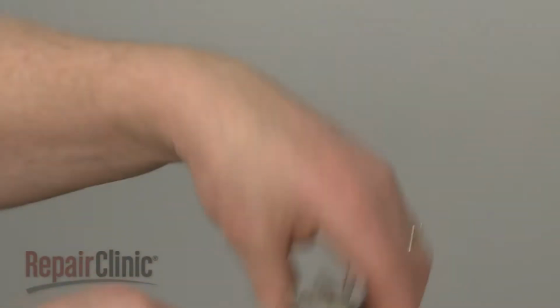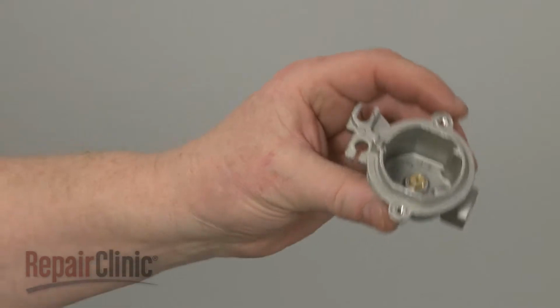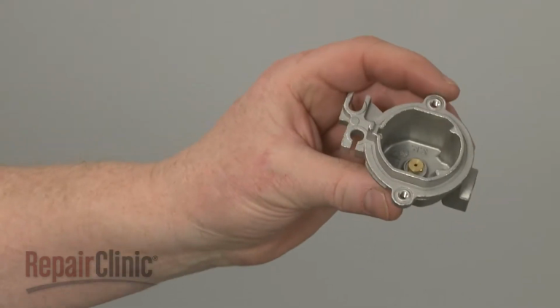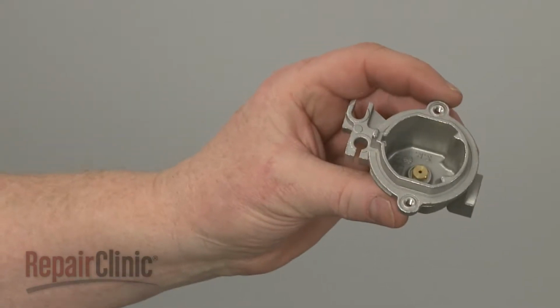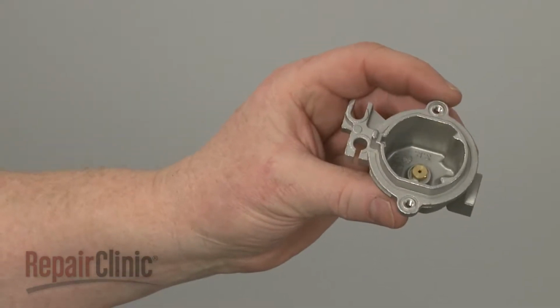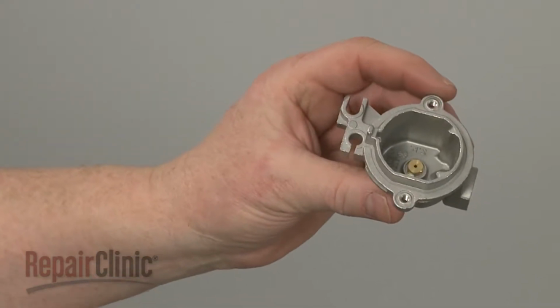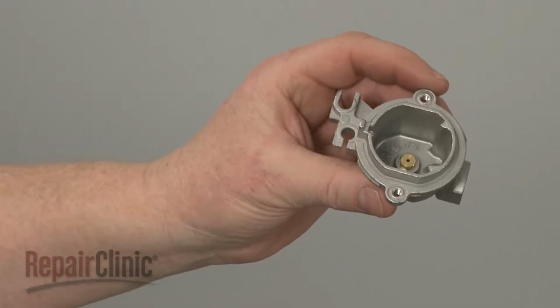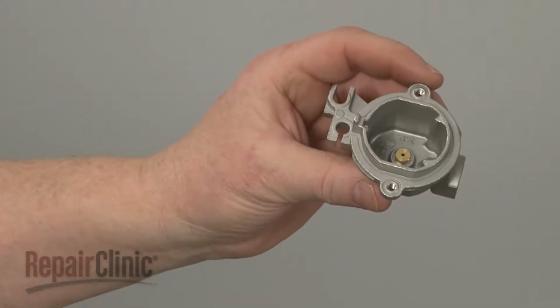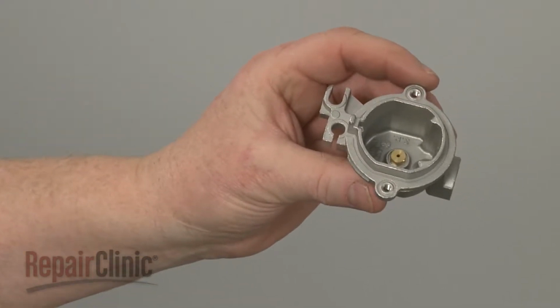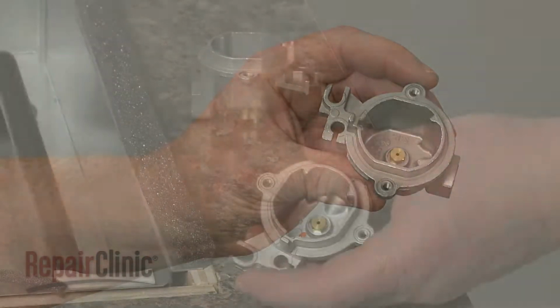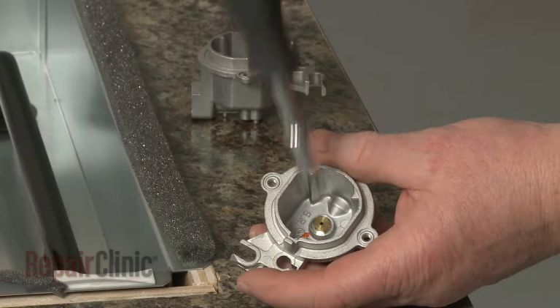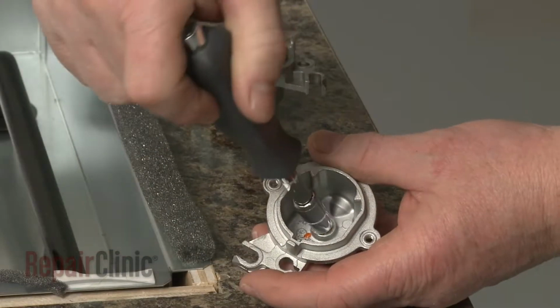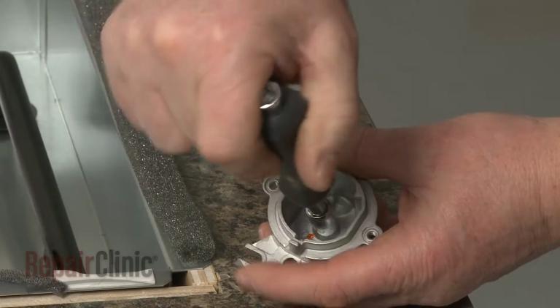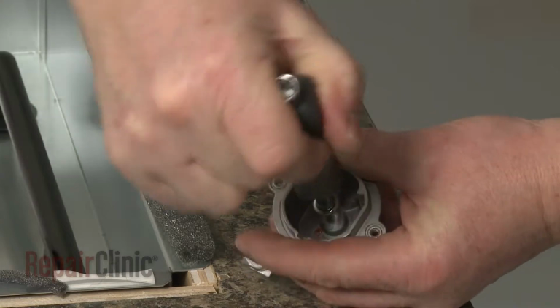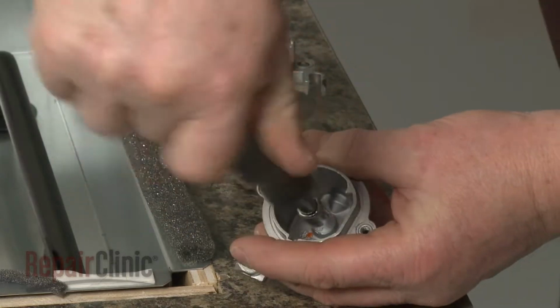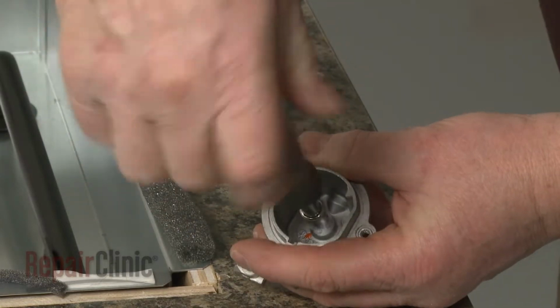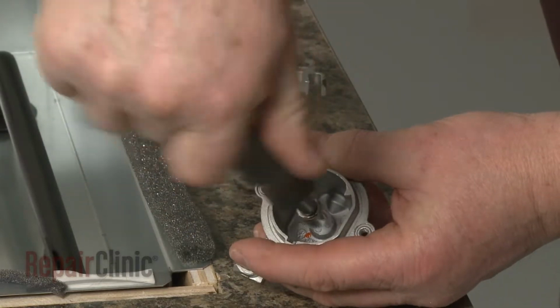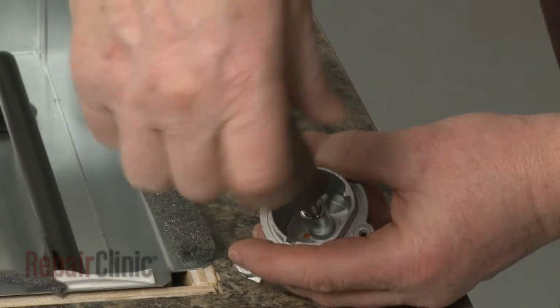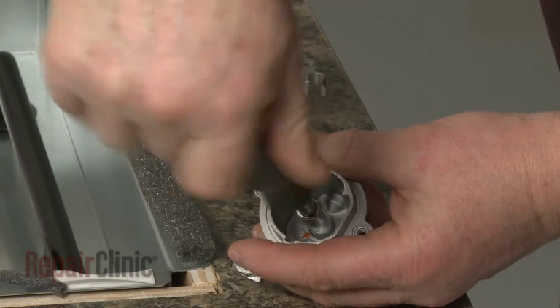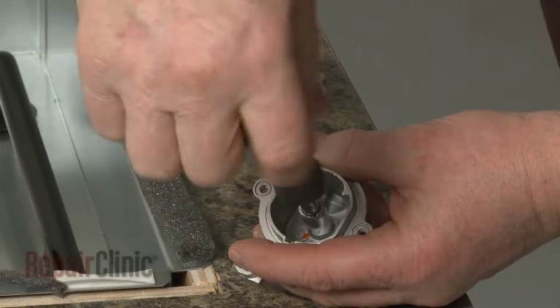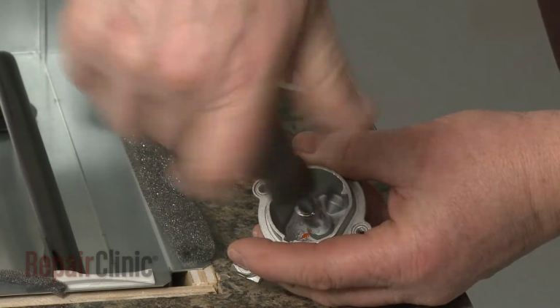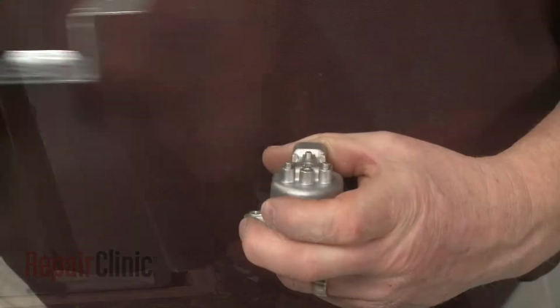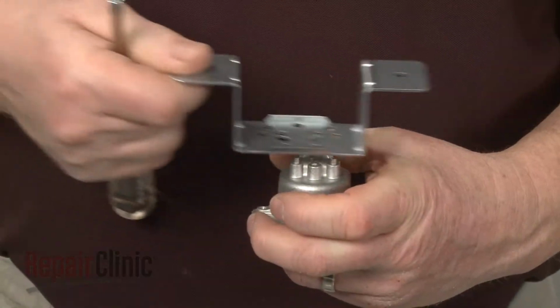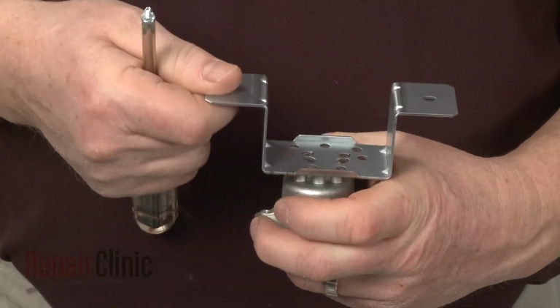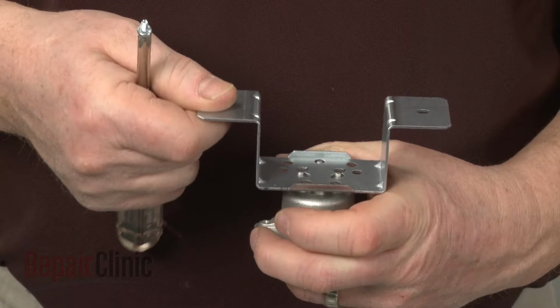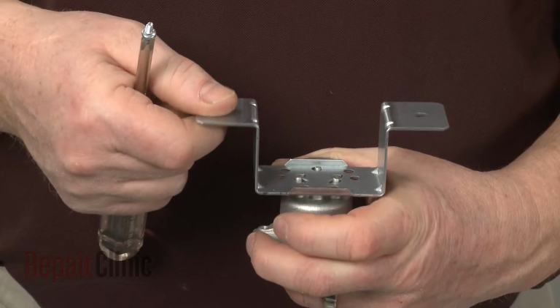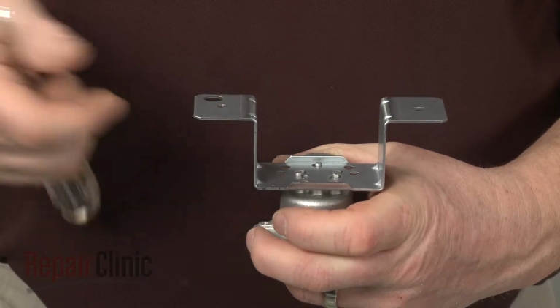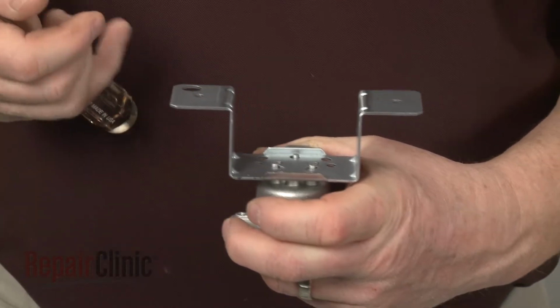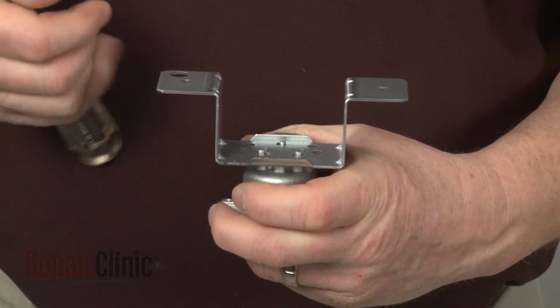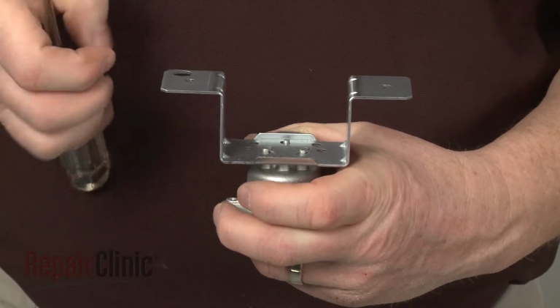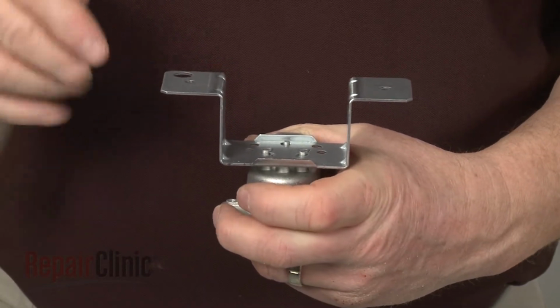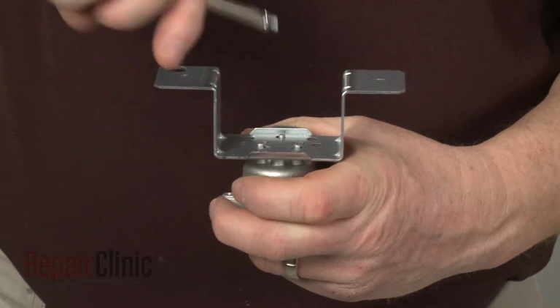If installing the new orifice holder on a cooktop using liquid propane, you will need to transfer the orifice from the old holder to the new one. Otherwise, align the new orifice holder on the bracket and secure it with the screws.